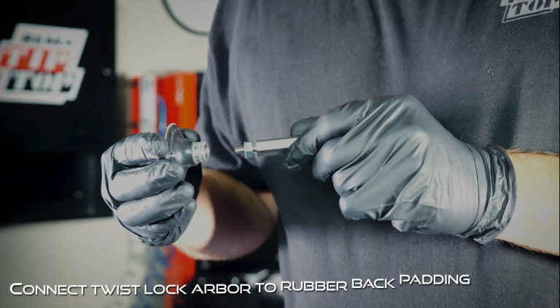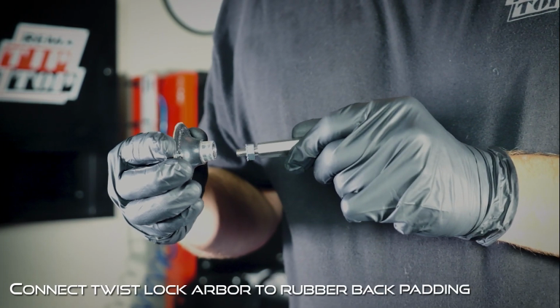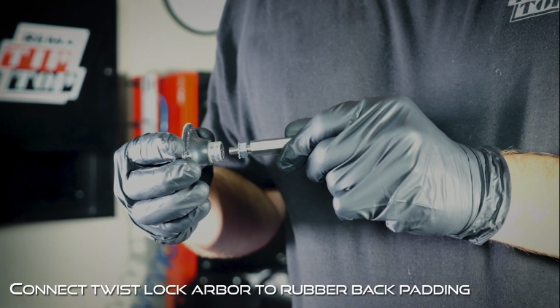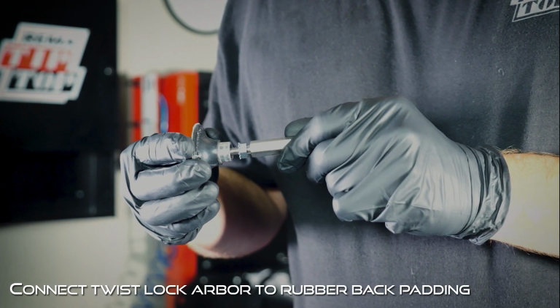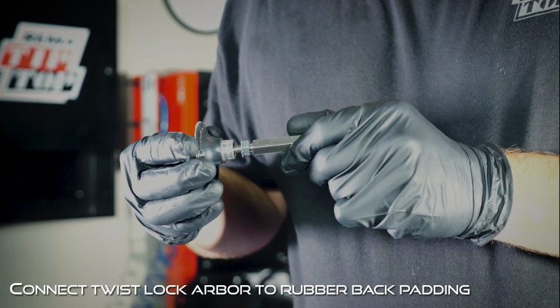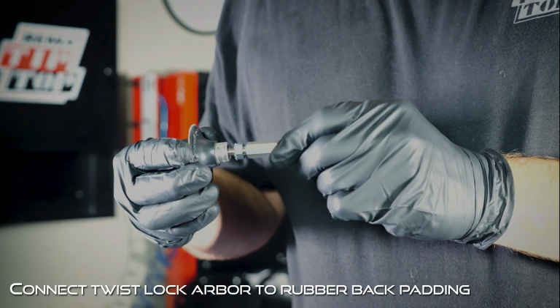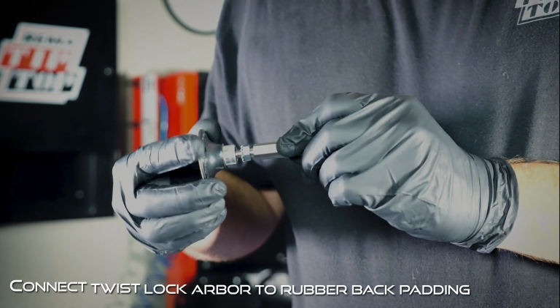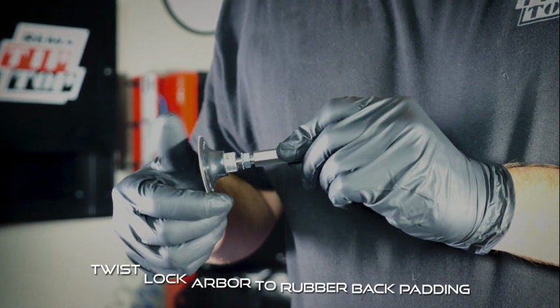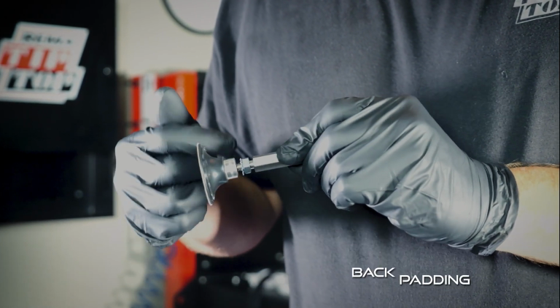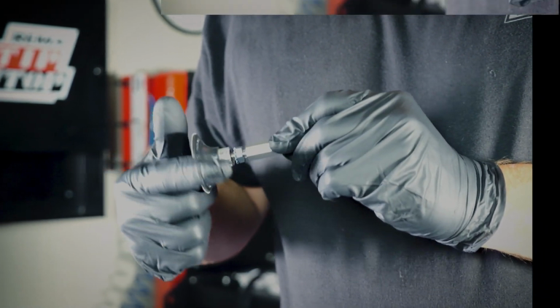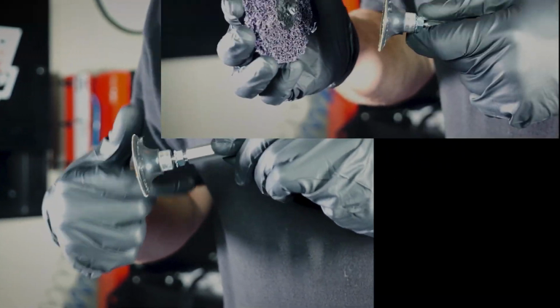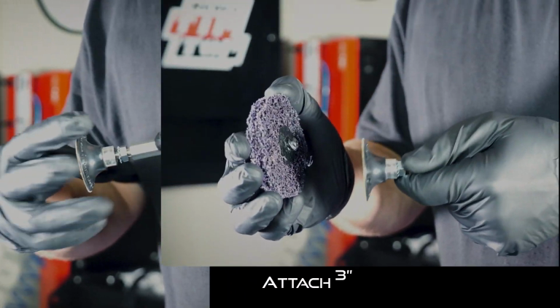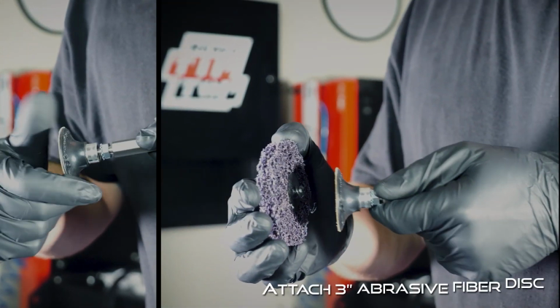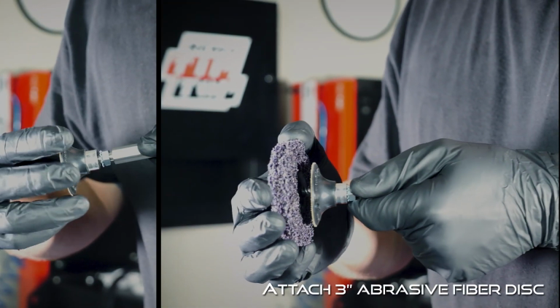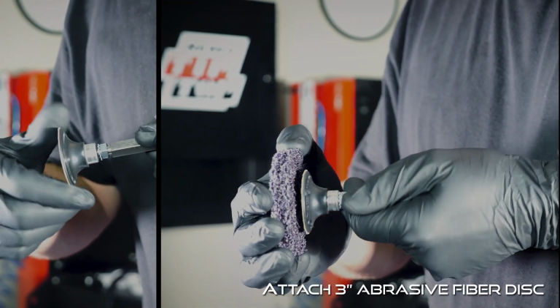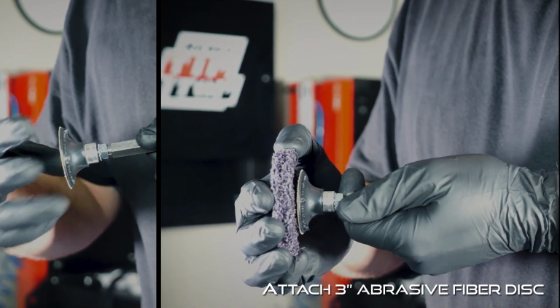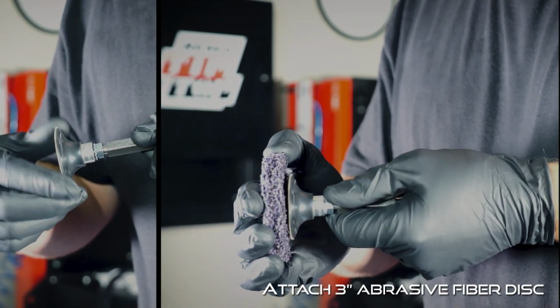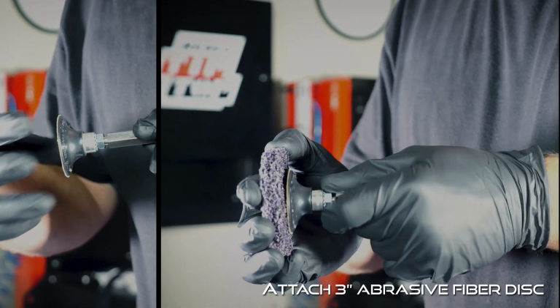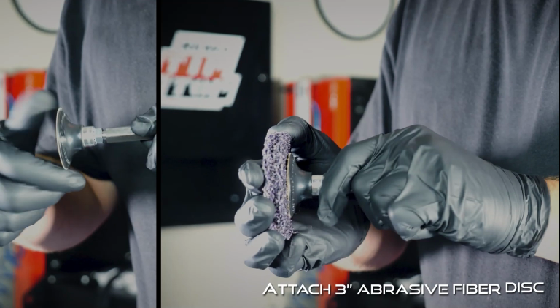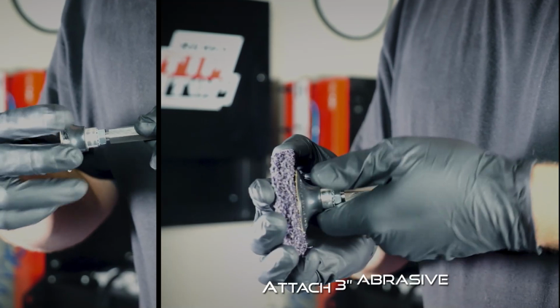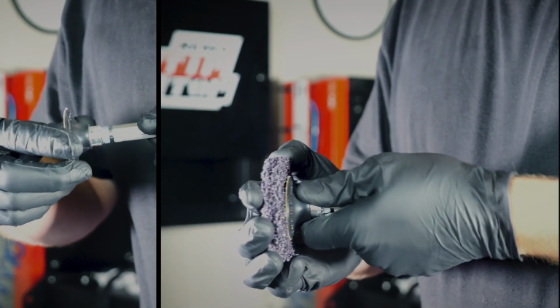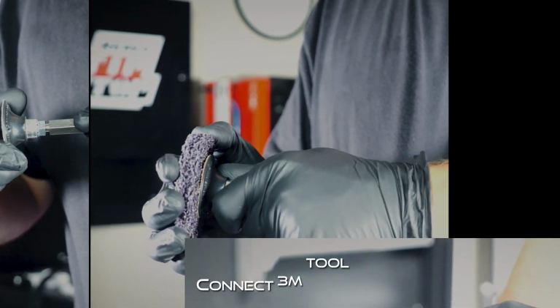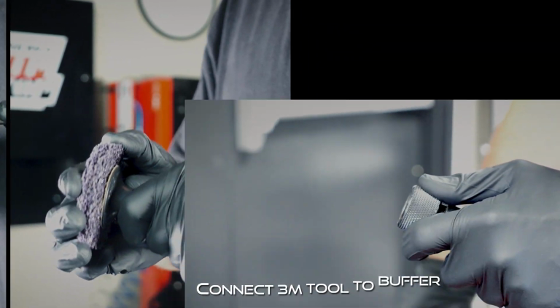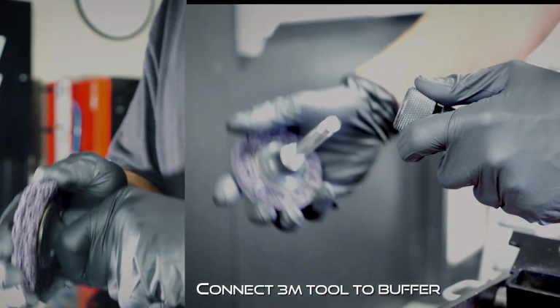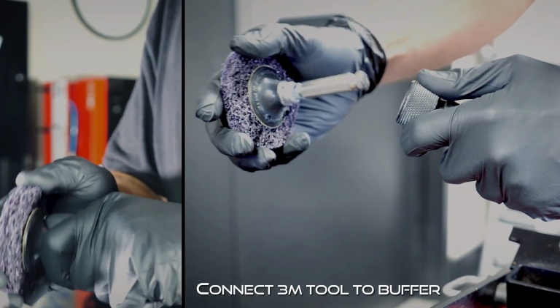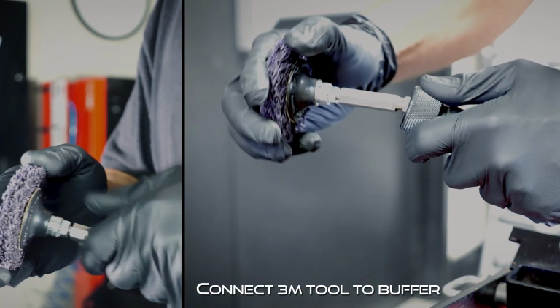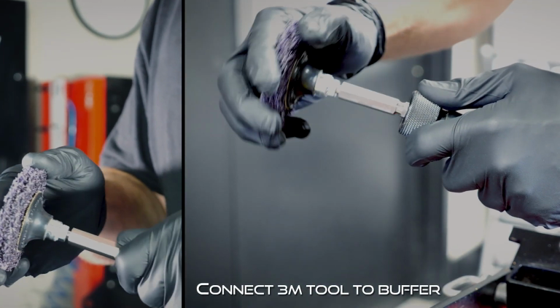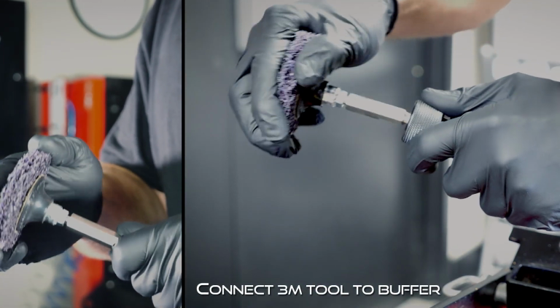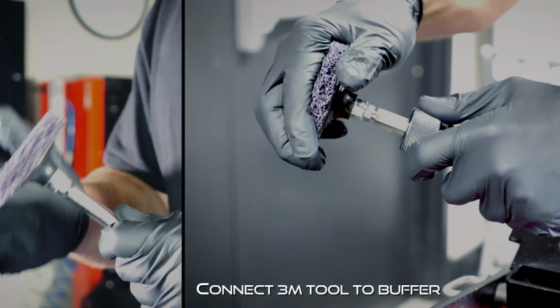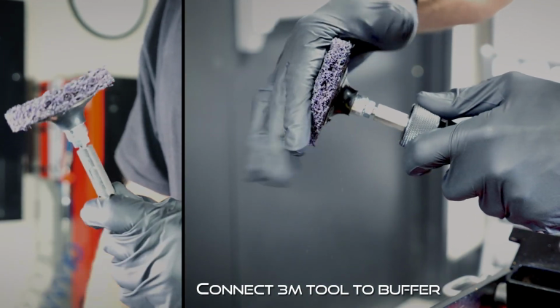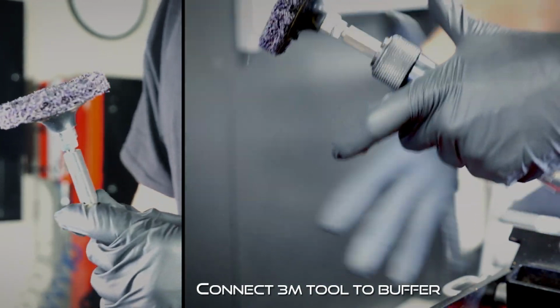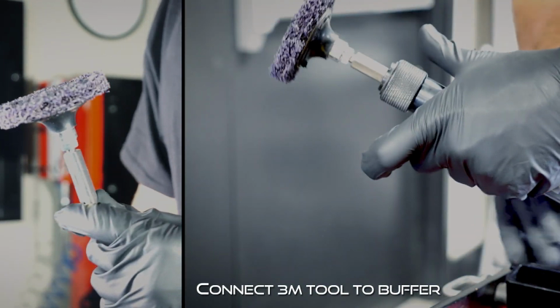To assemble the kit, you connect the twist arbor lock to the rubber back padding. Attach the abrasive fiber disc, then connect the 3M tool to the buffer.